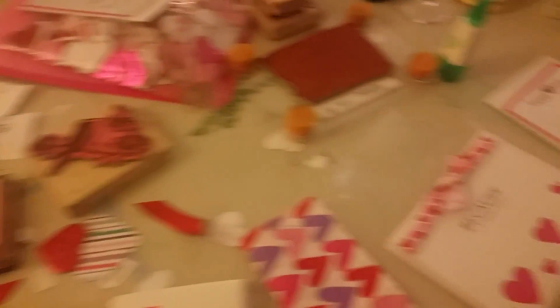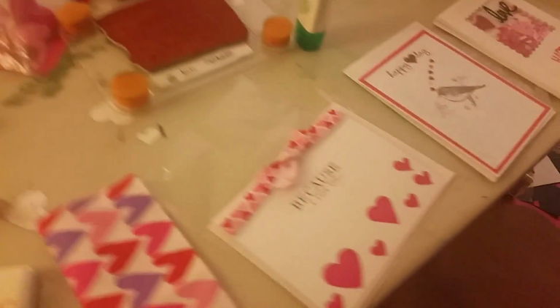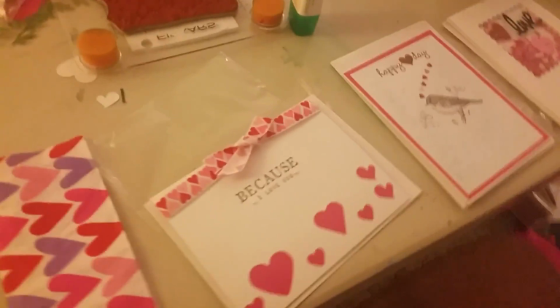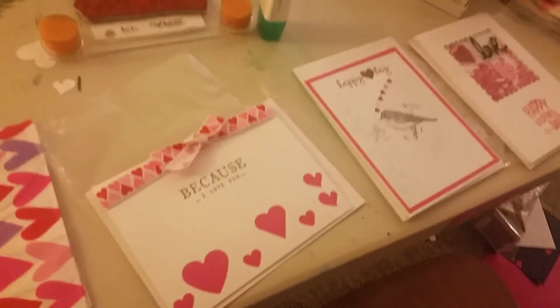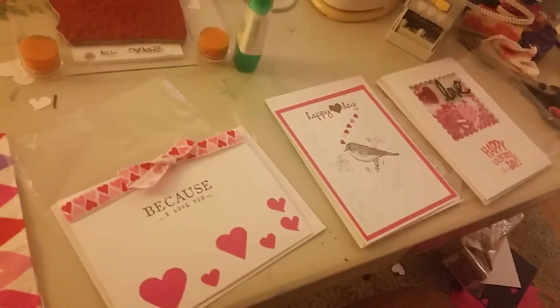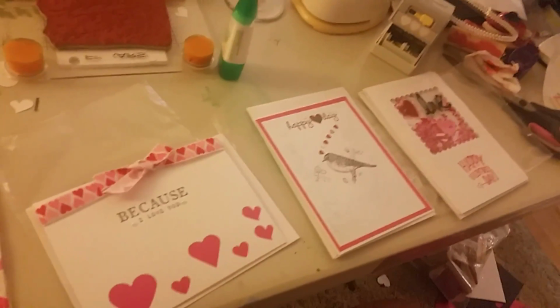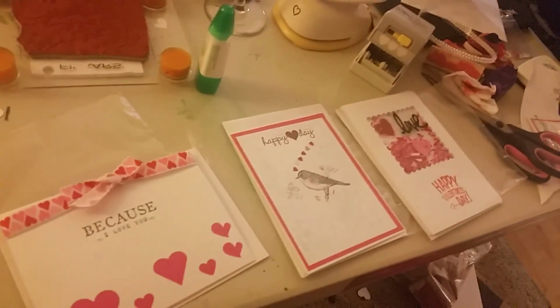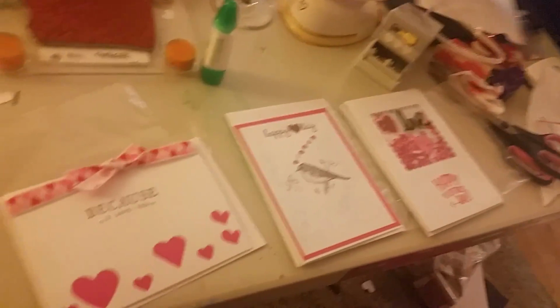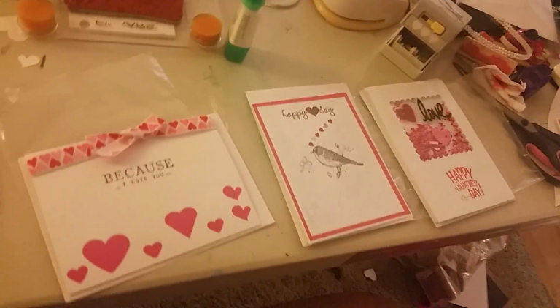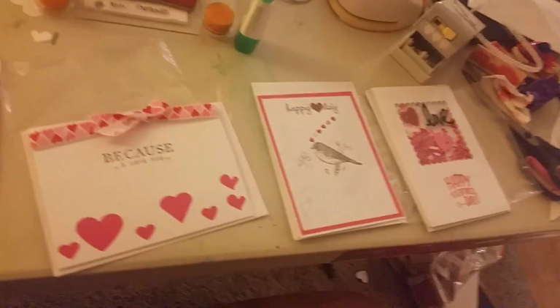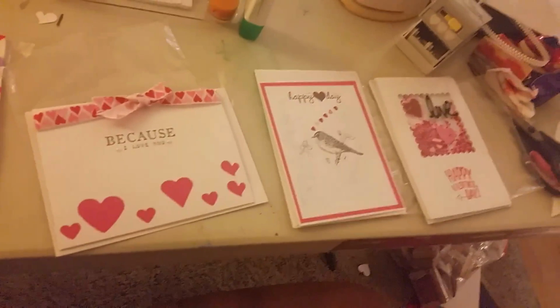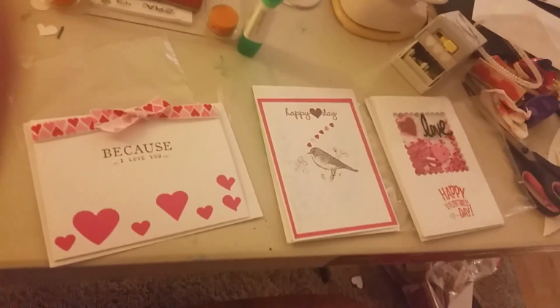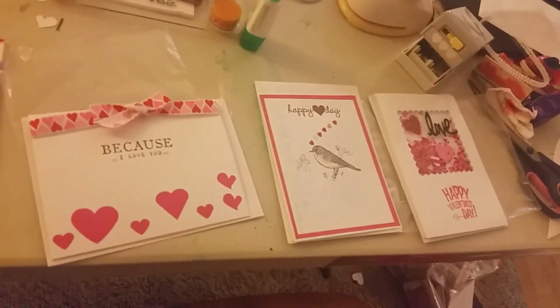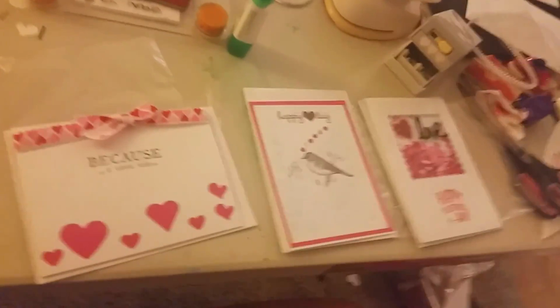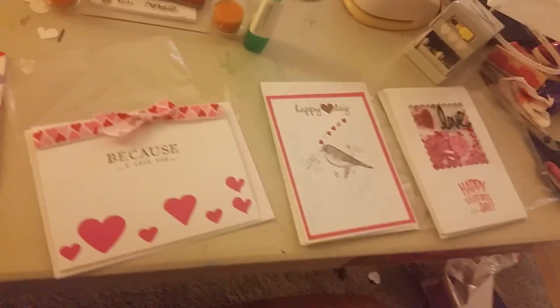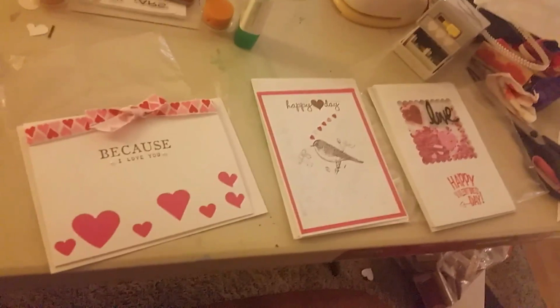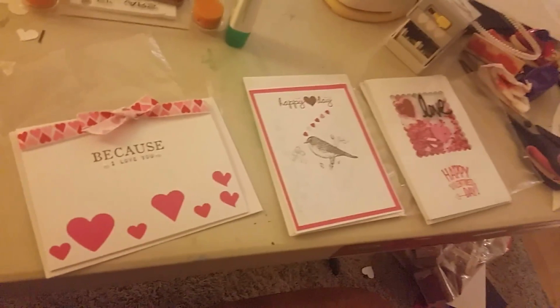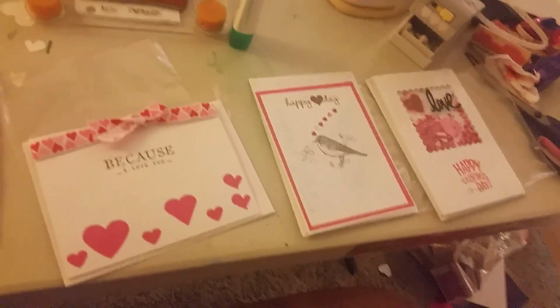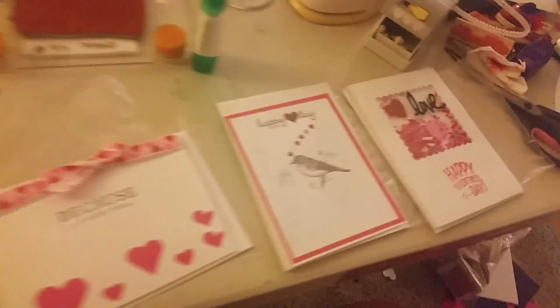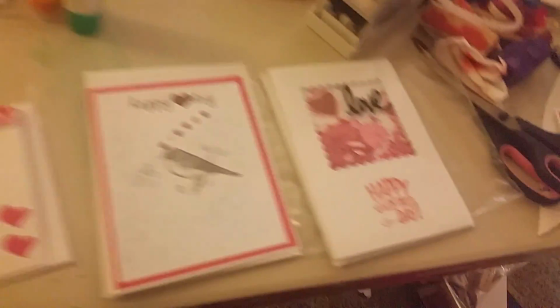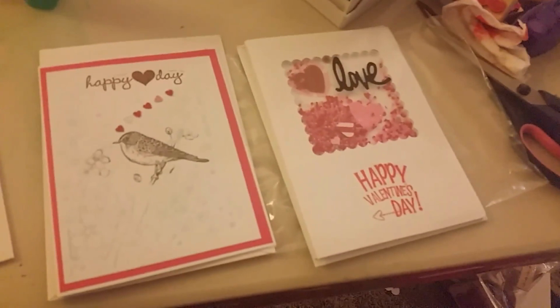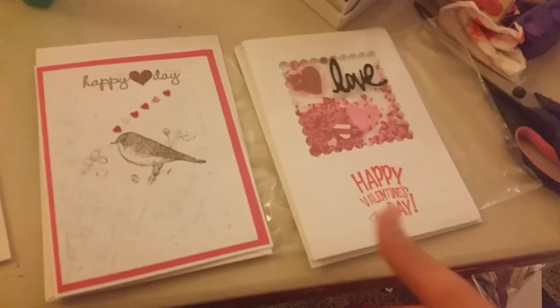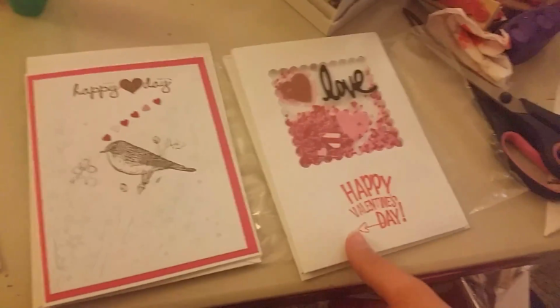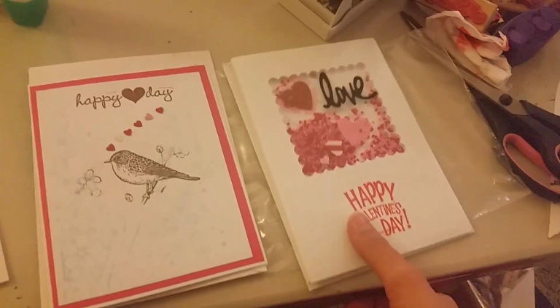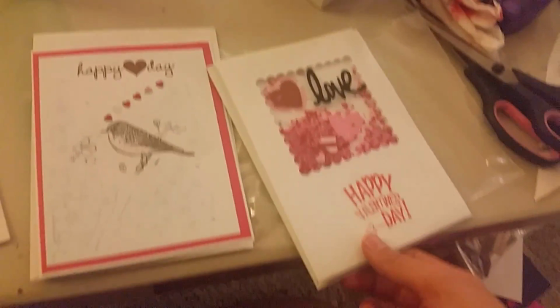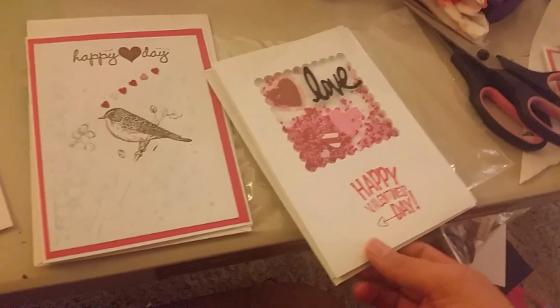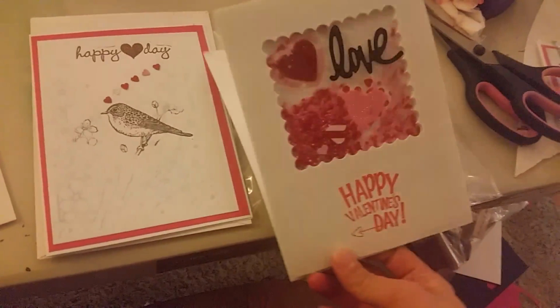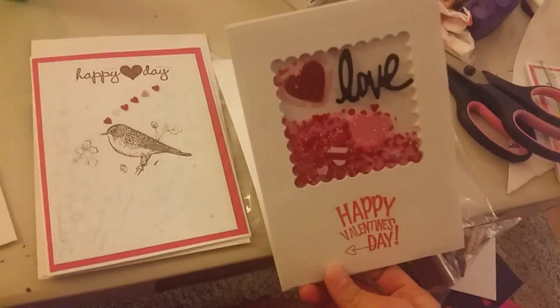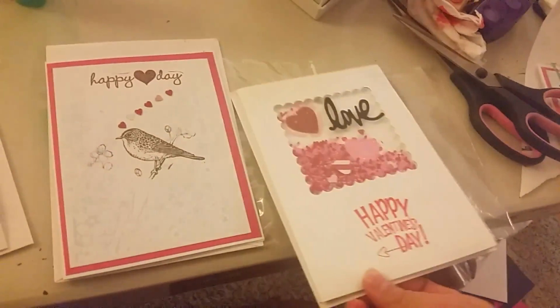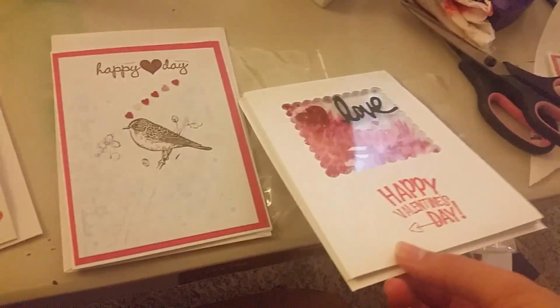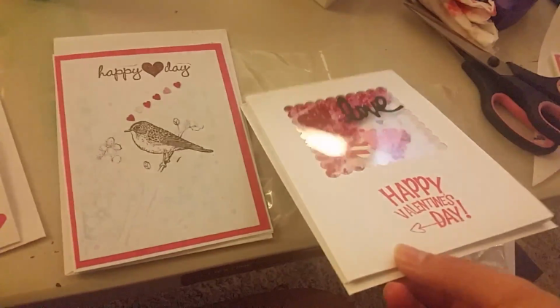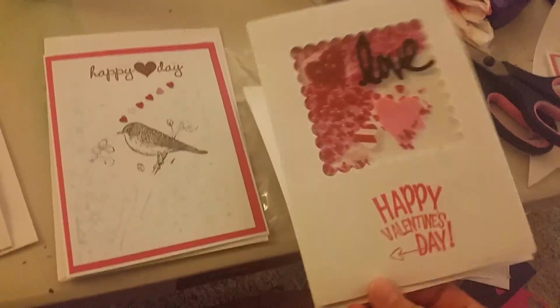Let's see. And somebody else made these. She doesn't want to be named, so I won't say who she is, but she did an awesome job. Look at them. Look at her shaker card. Pretty awesome. Oh wait, there's her hand. Shake it. Awesome.